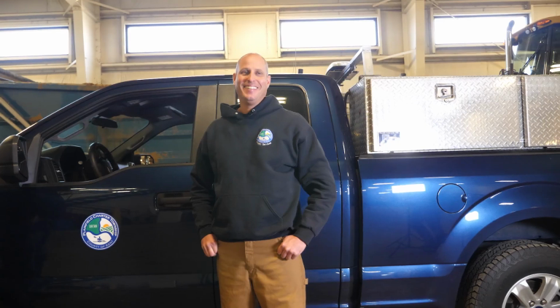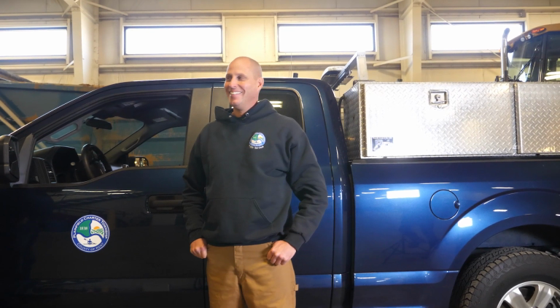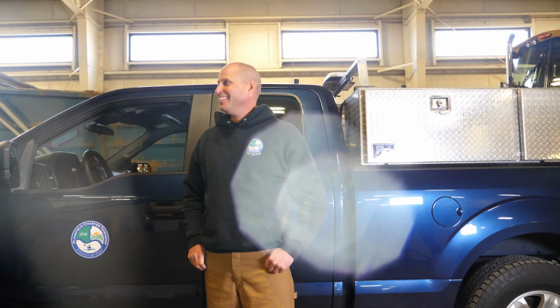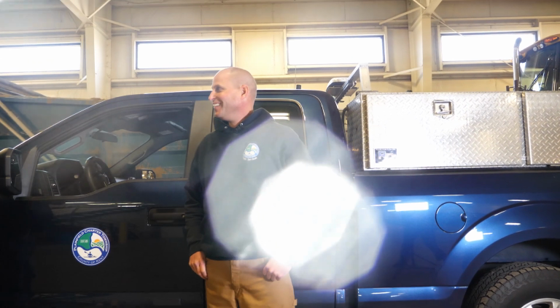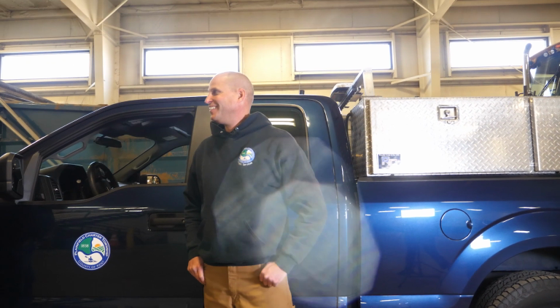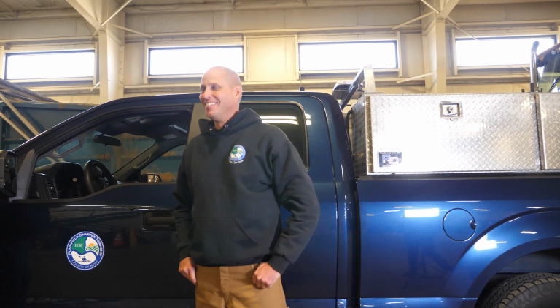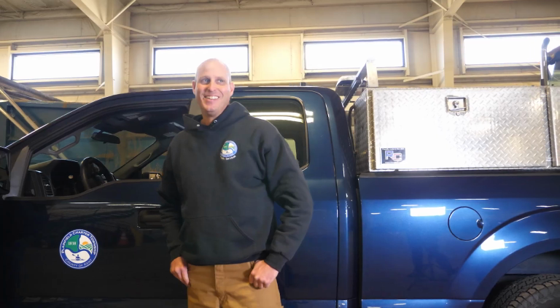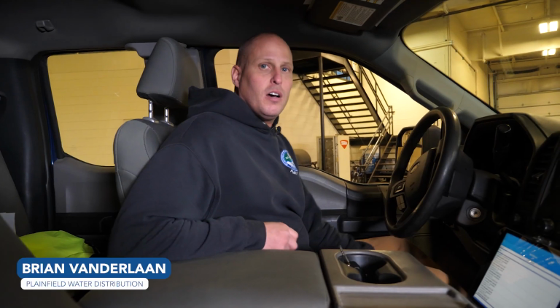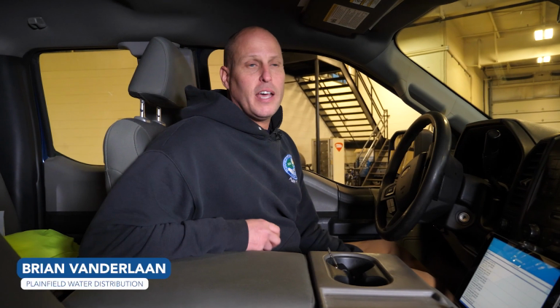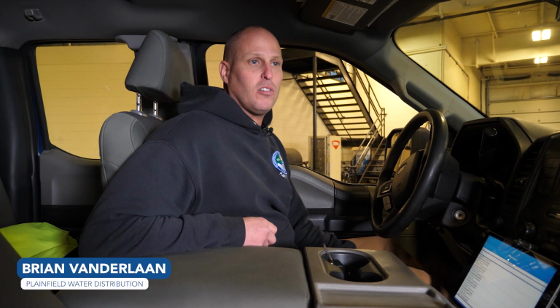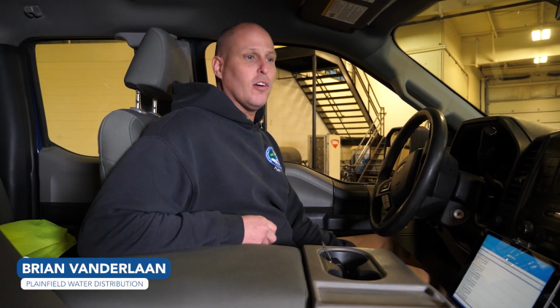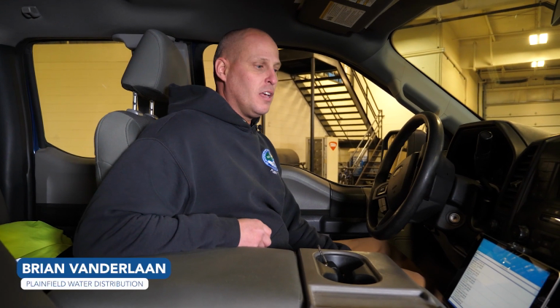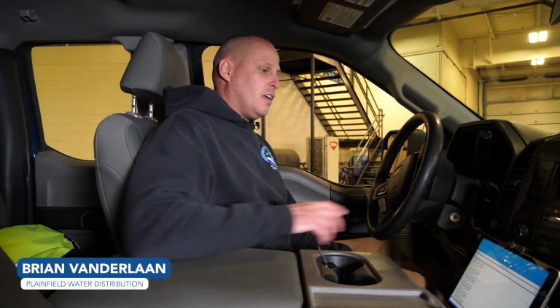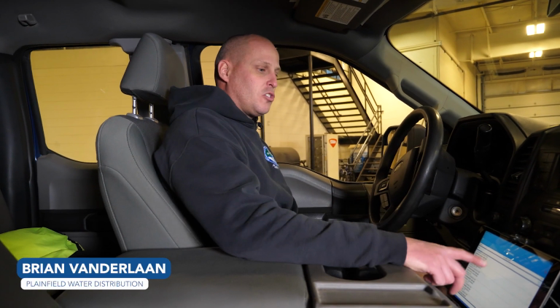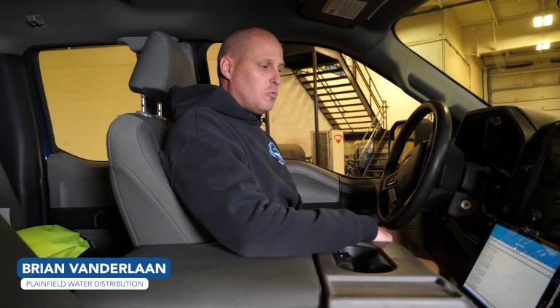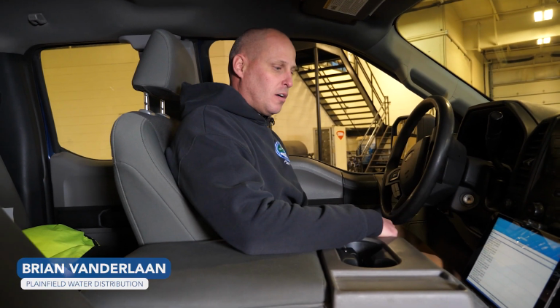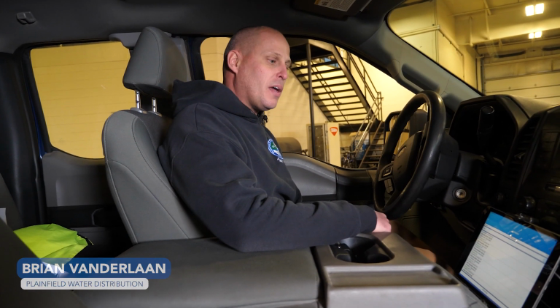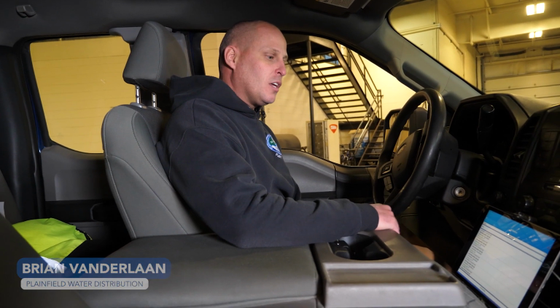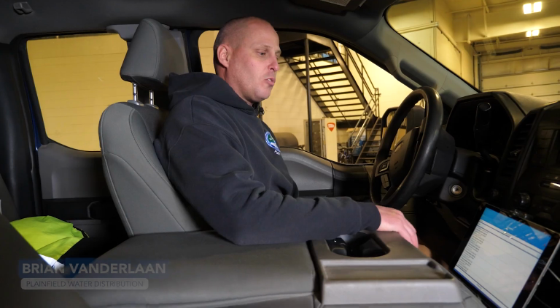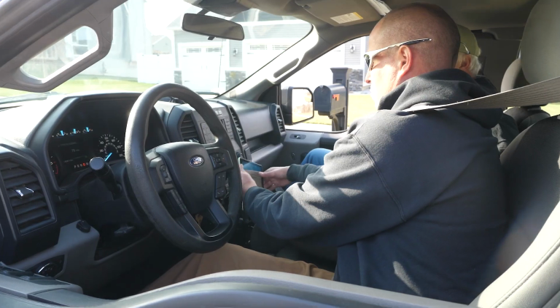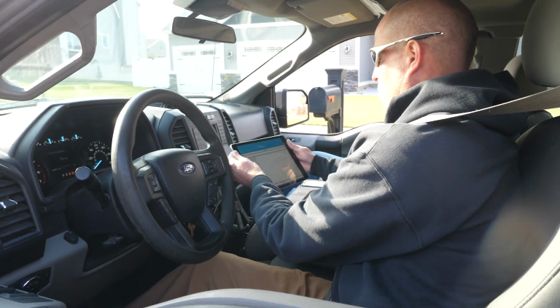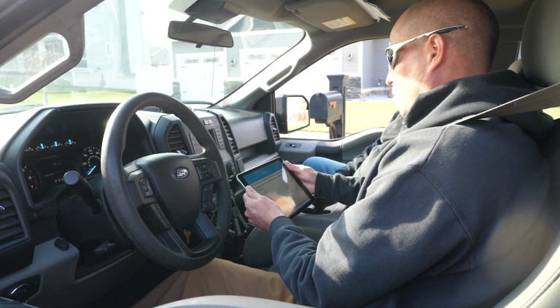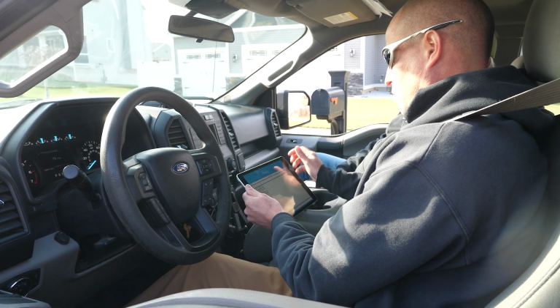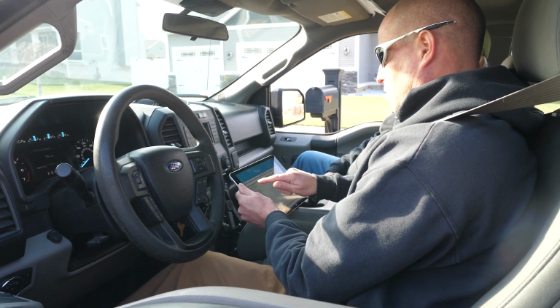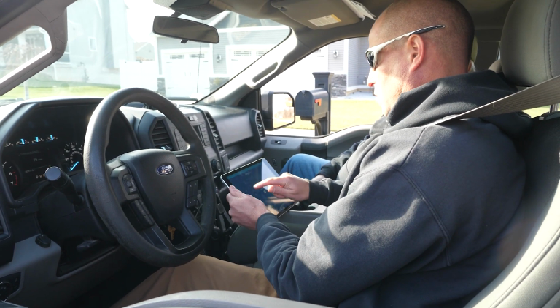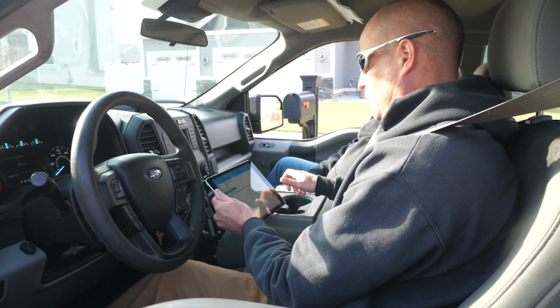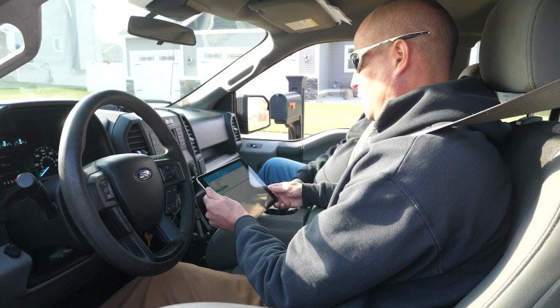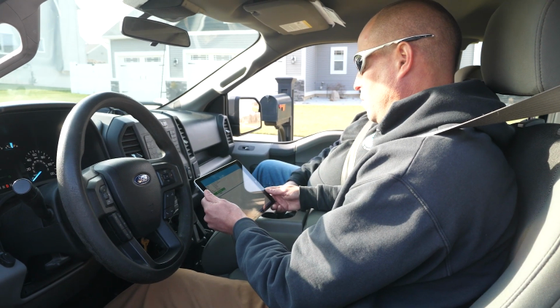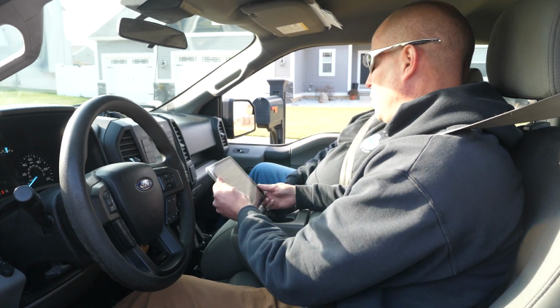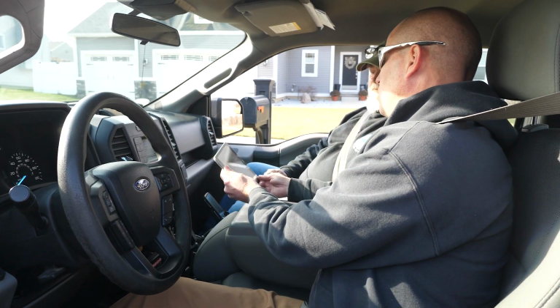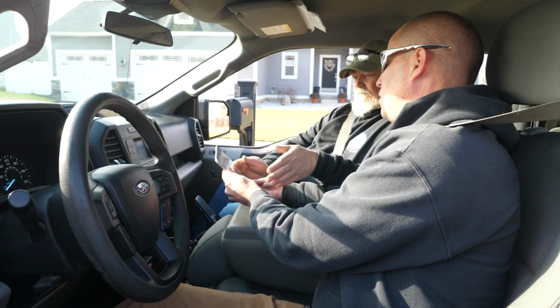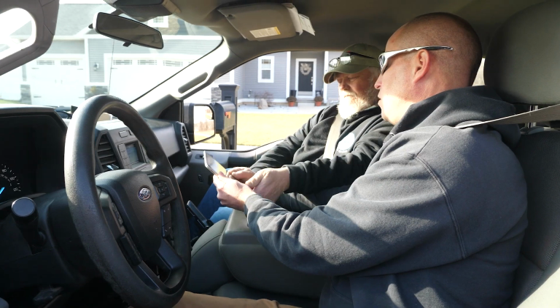The main purpose of this truck is it's got a mobile data collector on it, hooked to our iPad, so we do all the reads in the township. Roughly, Plainfield Township has over 12,000 meters that we read.